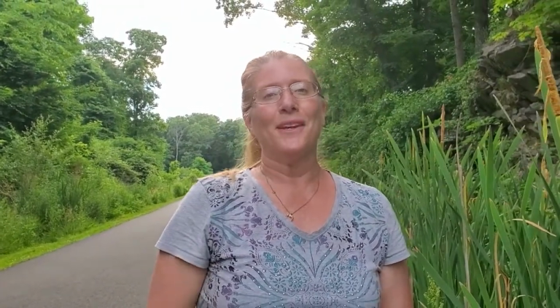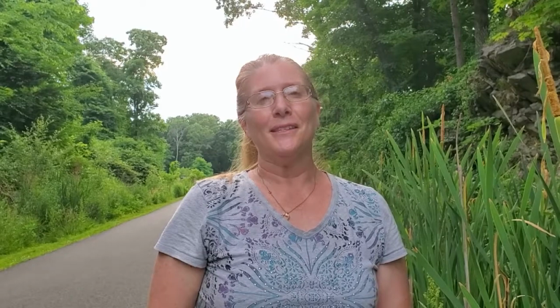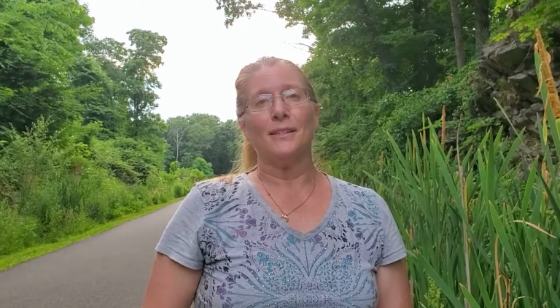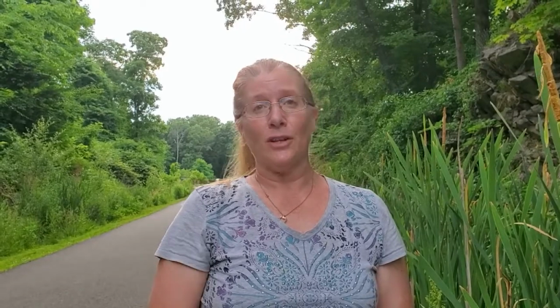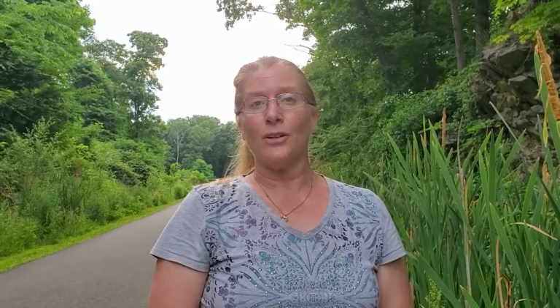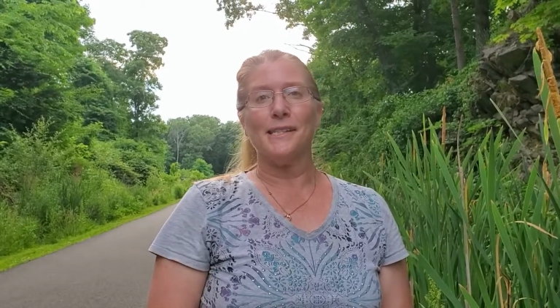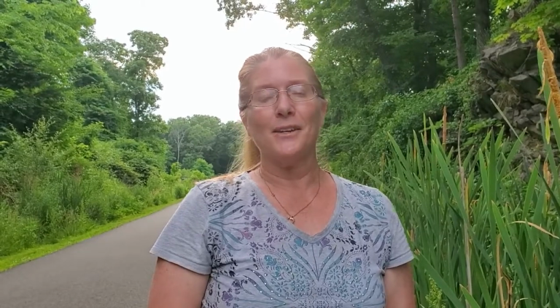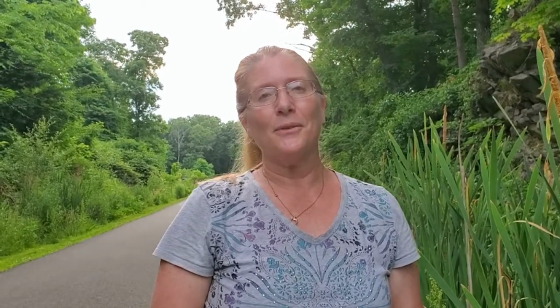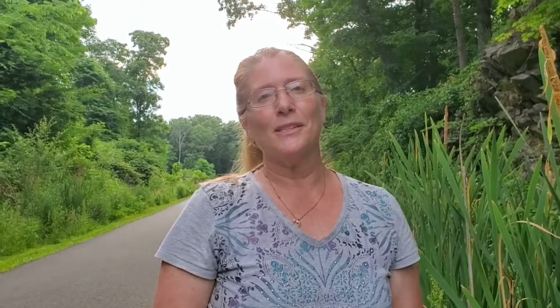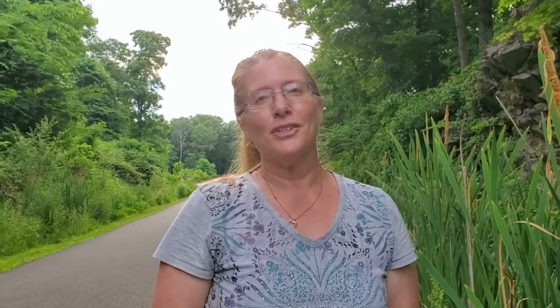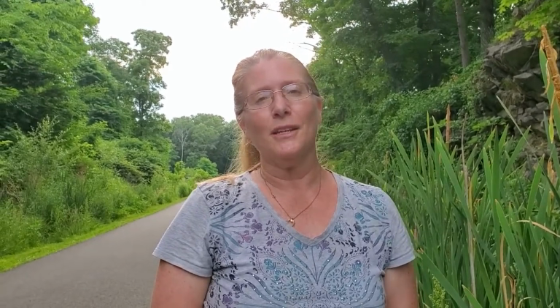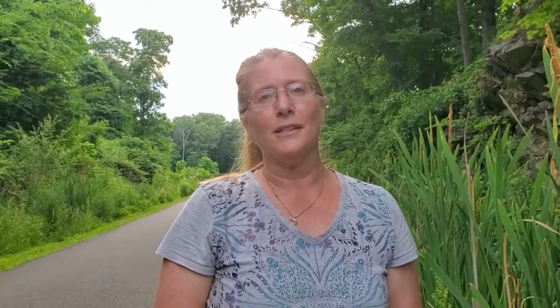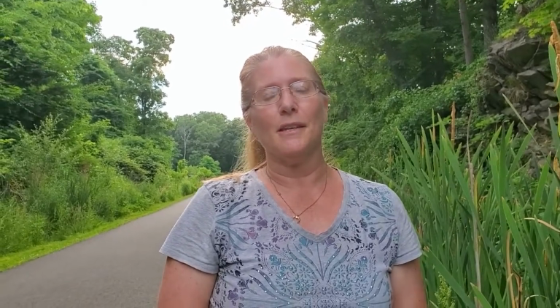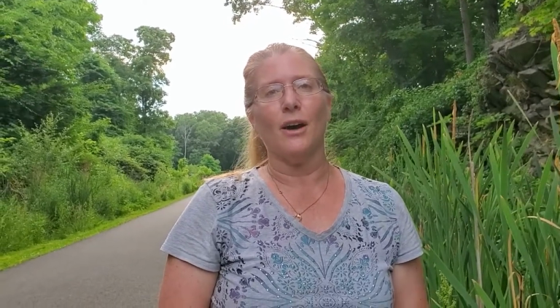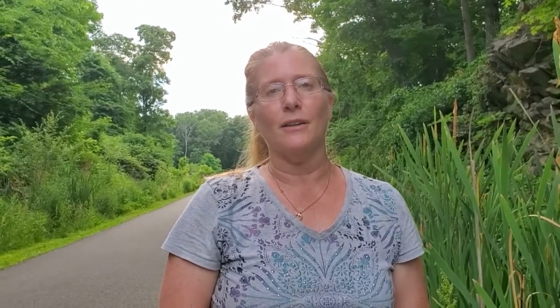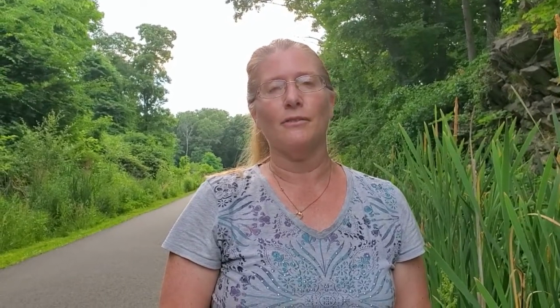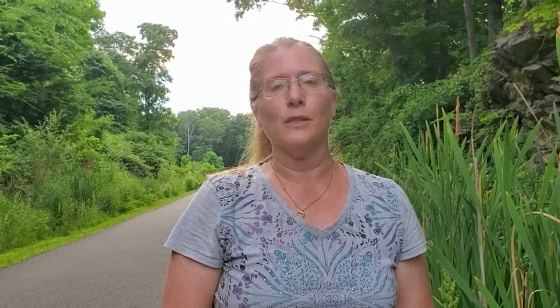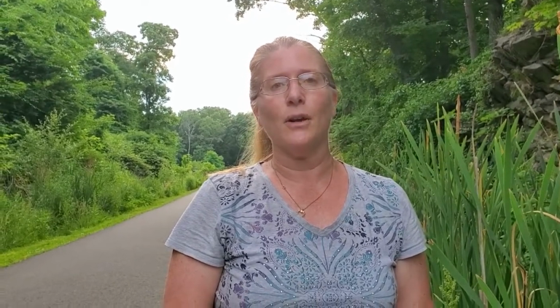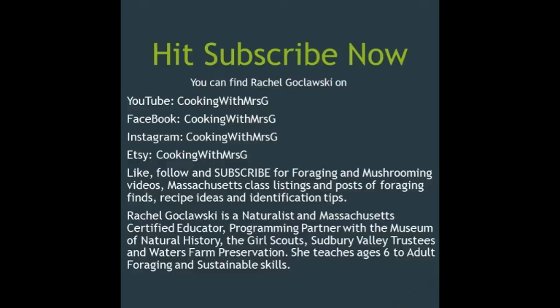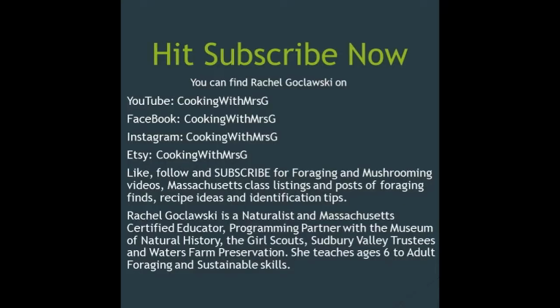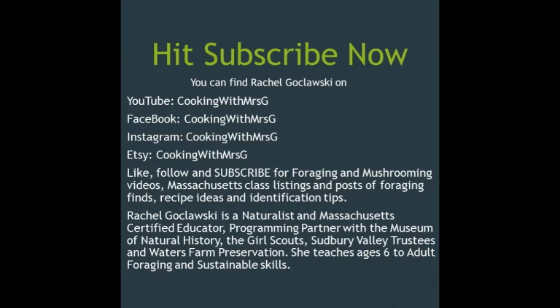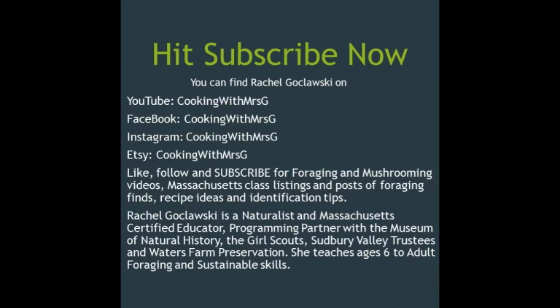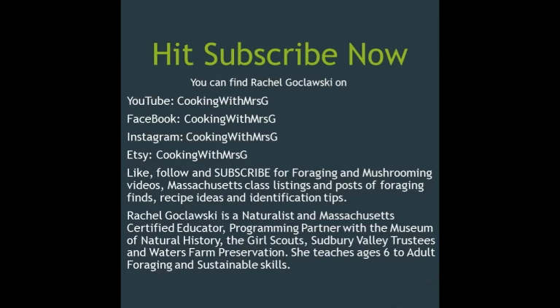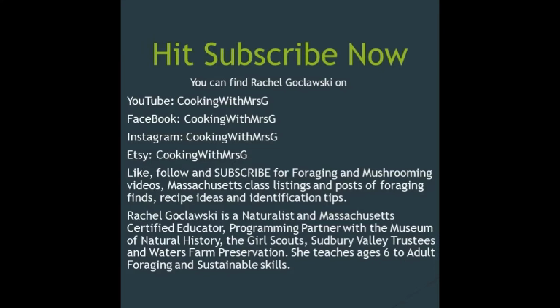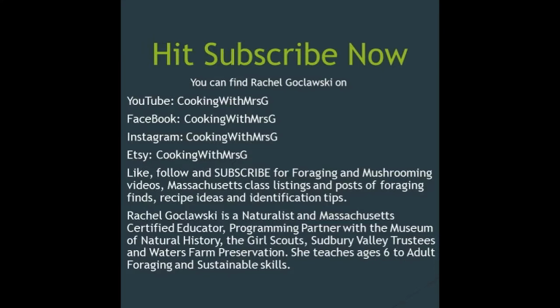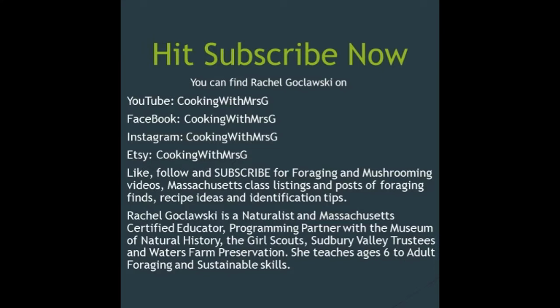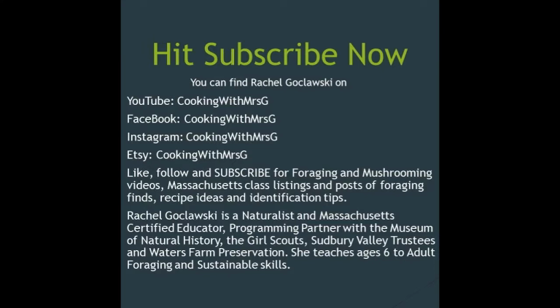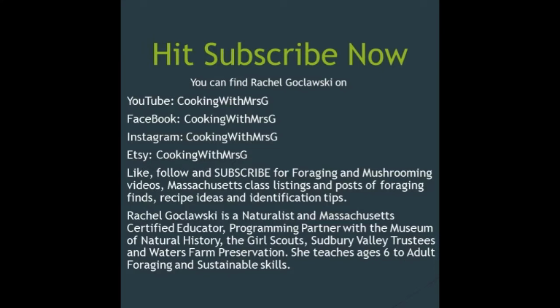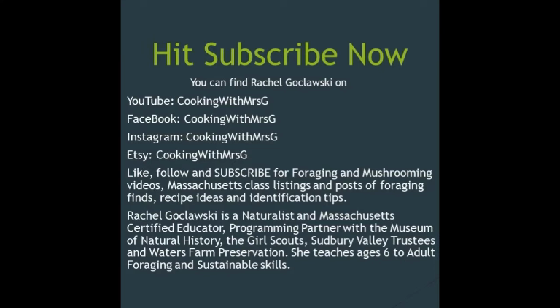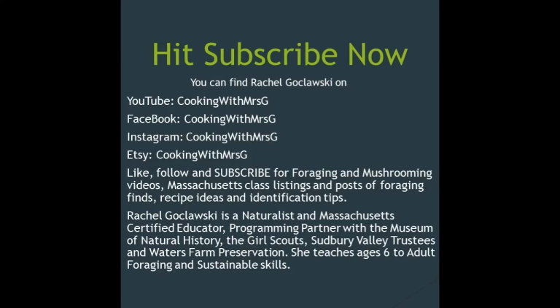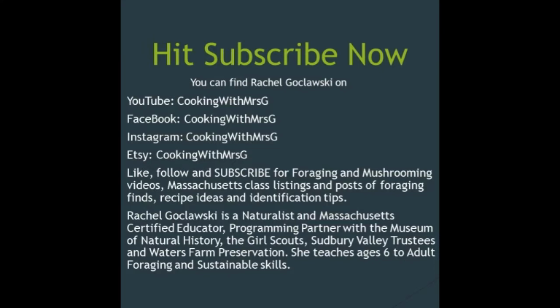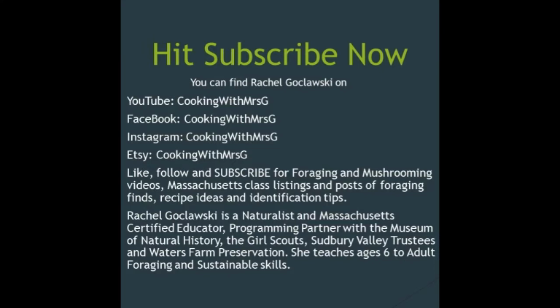This is Rachel Koklosky cooking with Mrs. G. You can find me on Facebook, Instagram, Etsy, and YouTube.